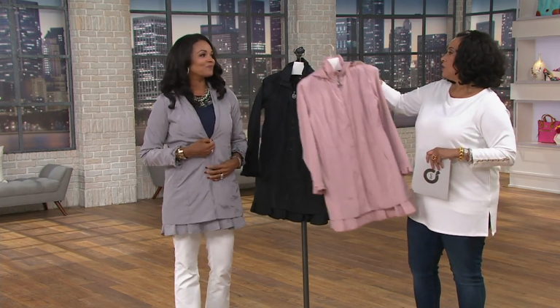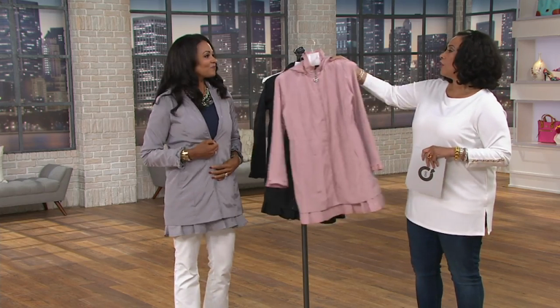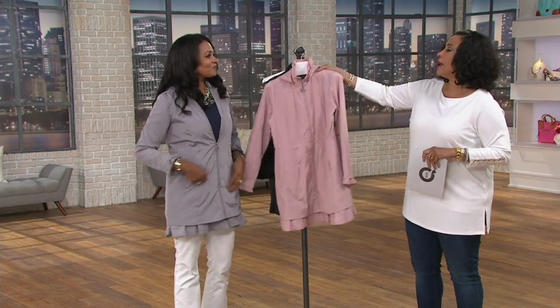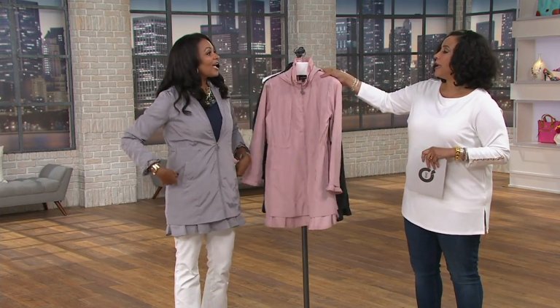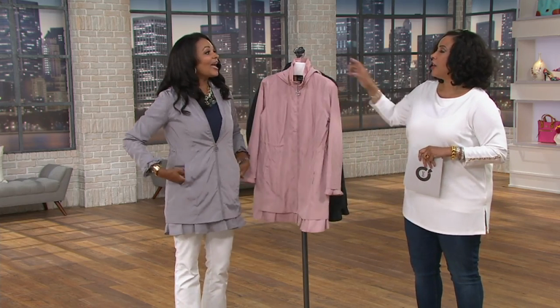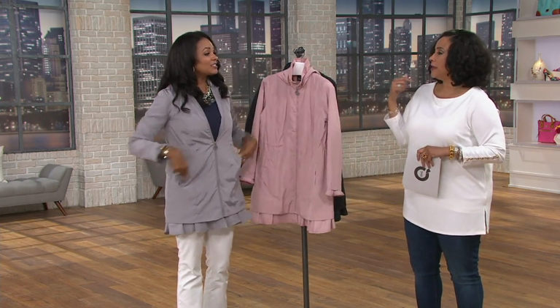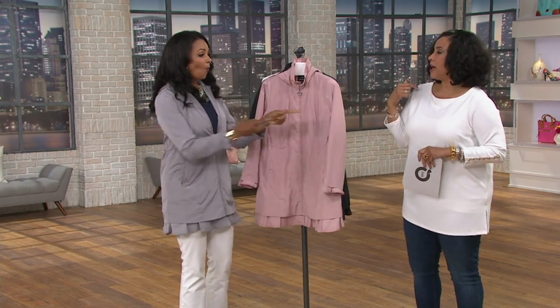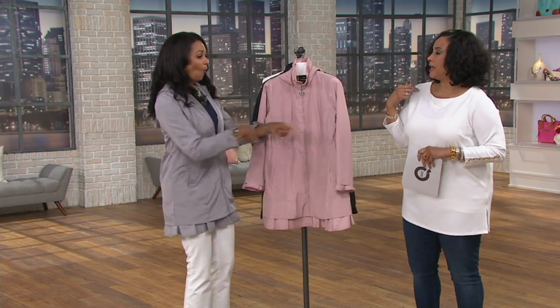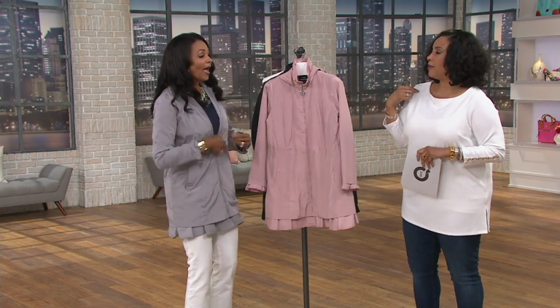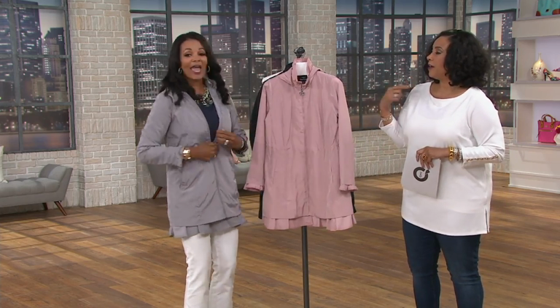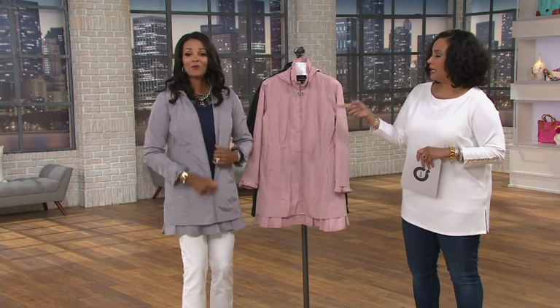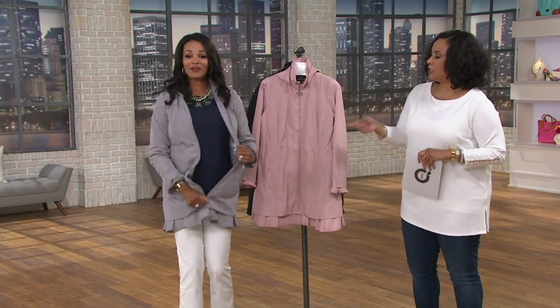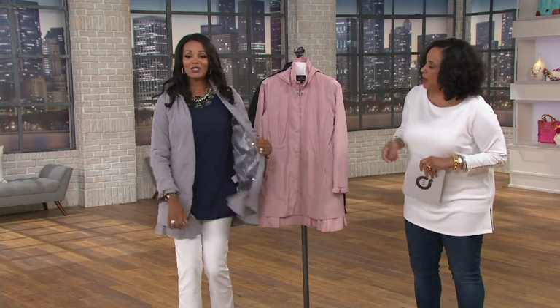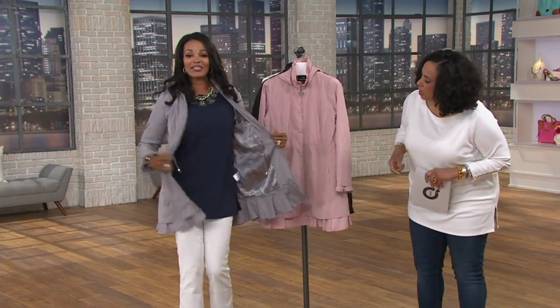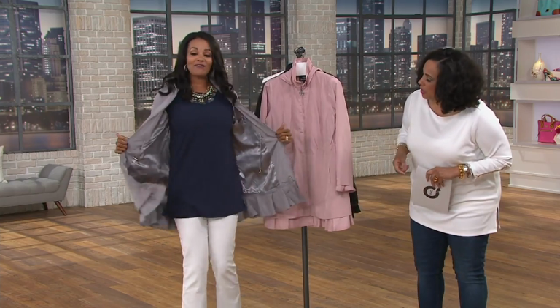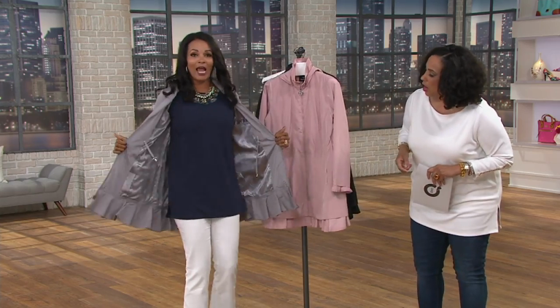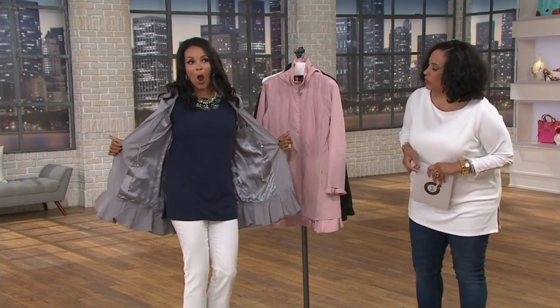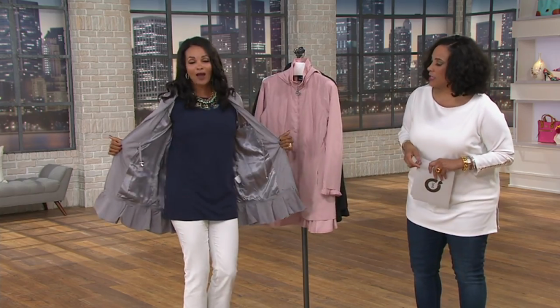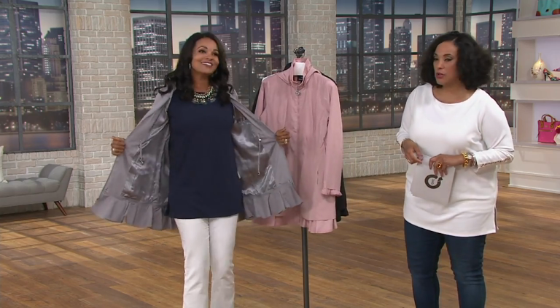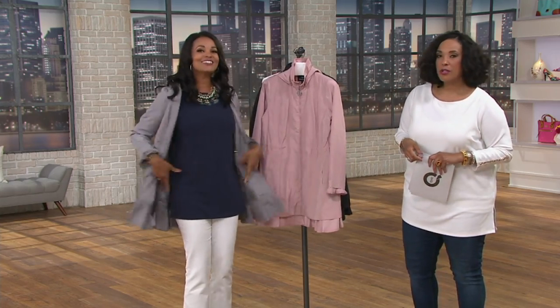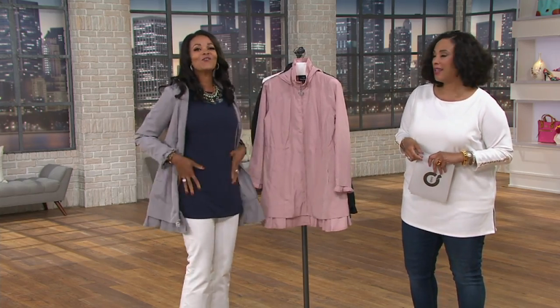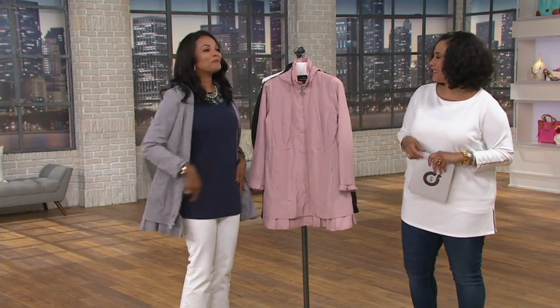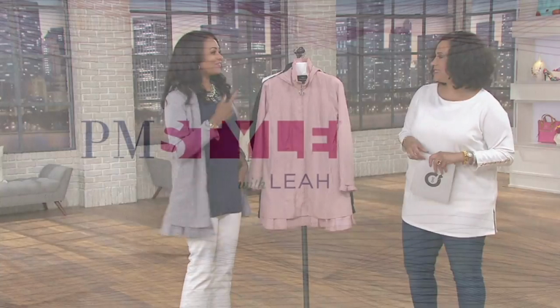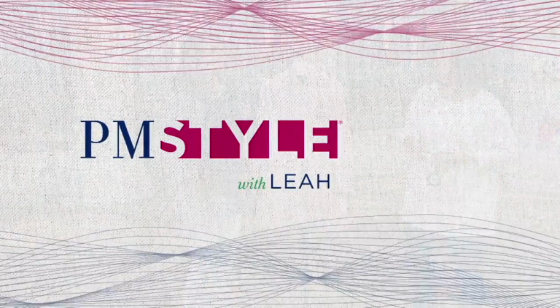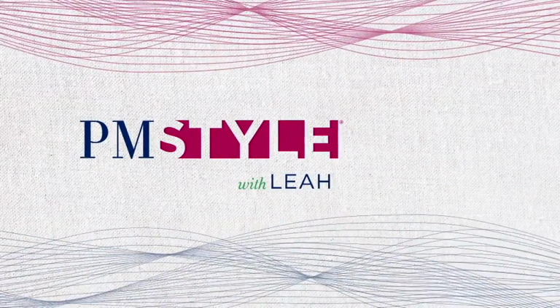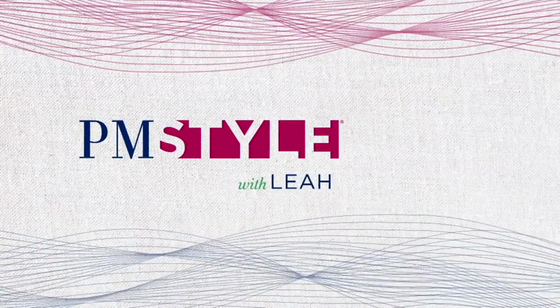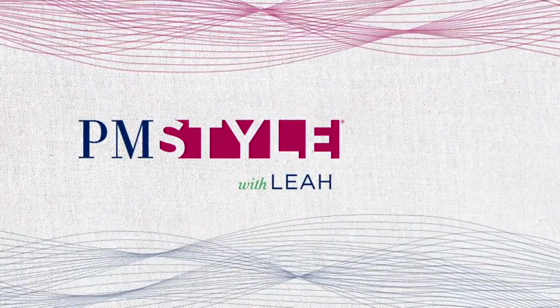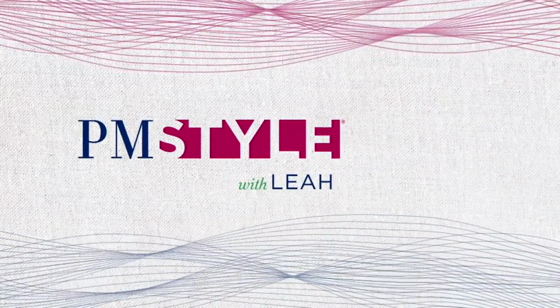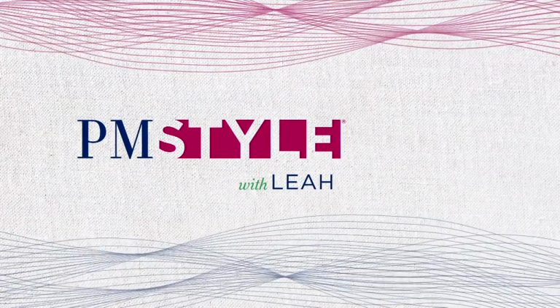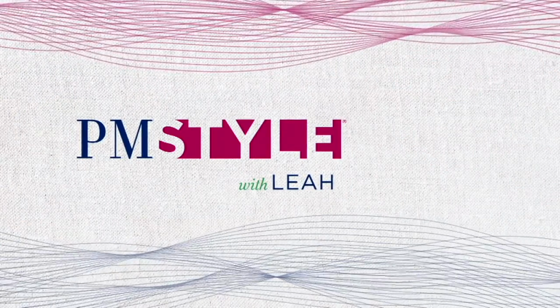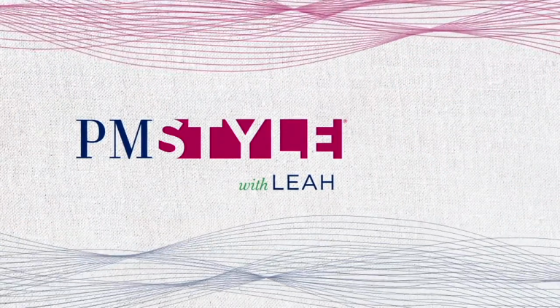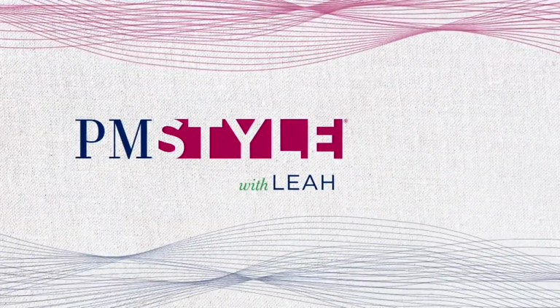We're going to come back and talk about the top that I'm wearing — I'm wearing it in navy. Oh look, cute. I like this. So we'll be back with that in a little bit. See you in a little bit. Thank you, Lena.